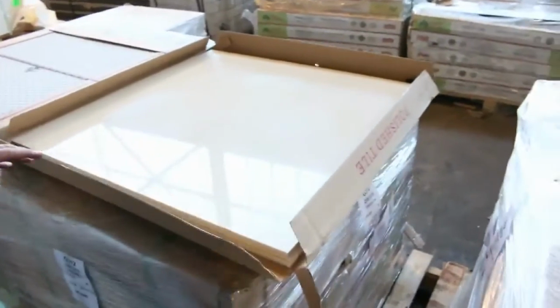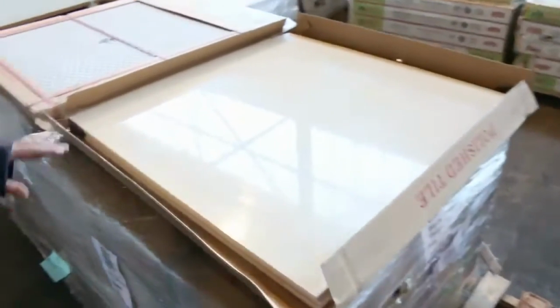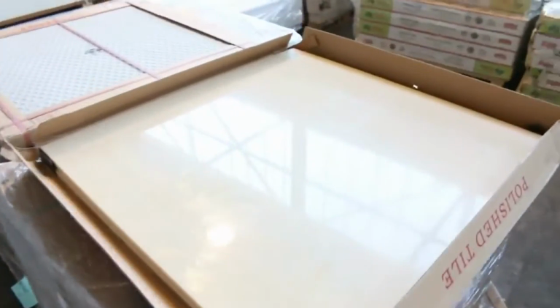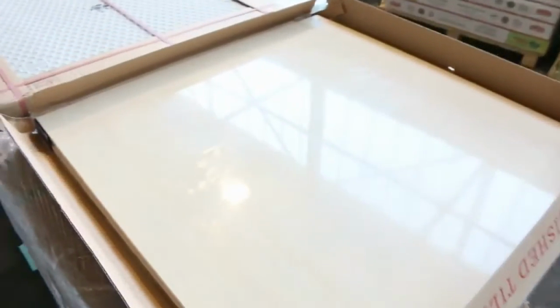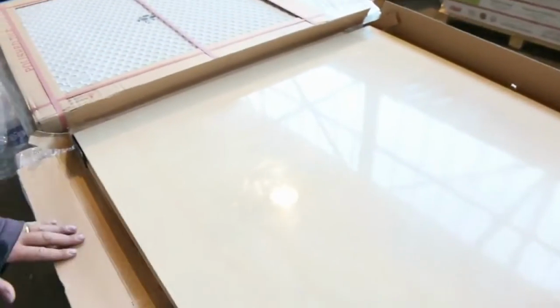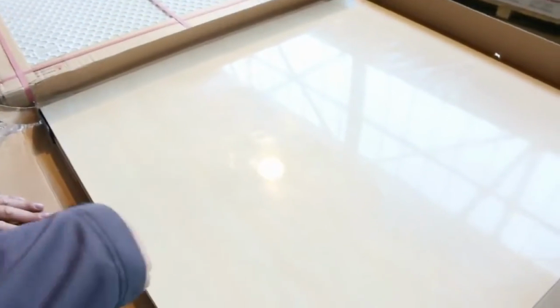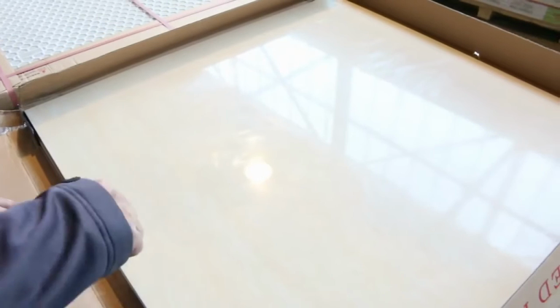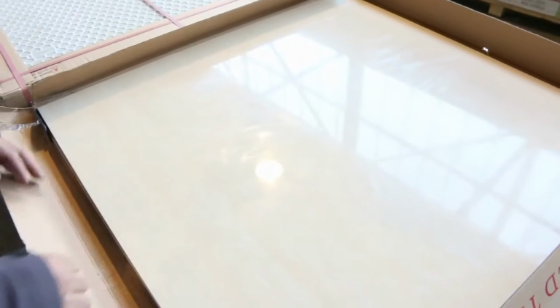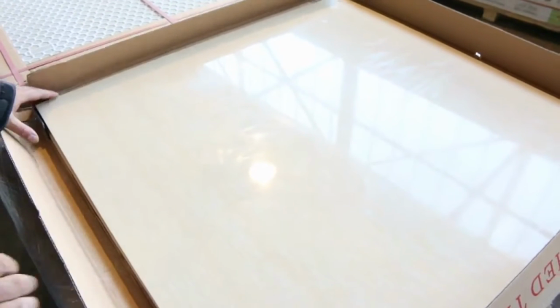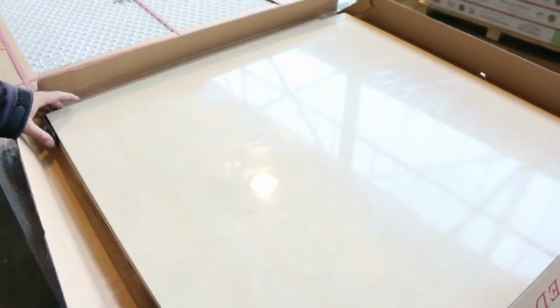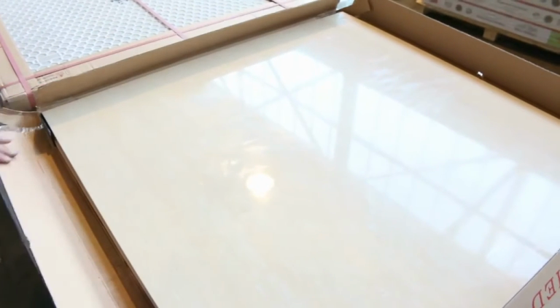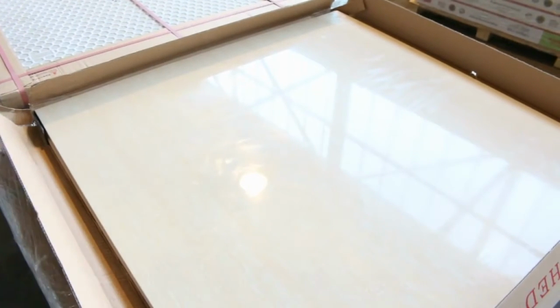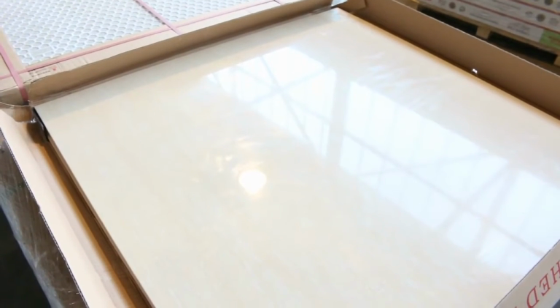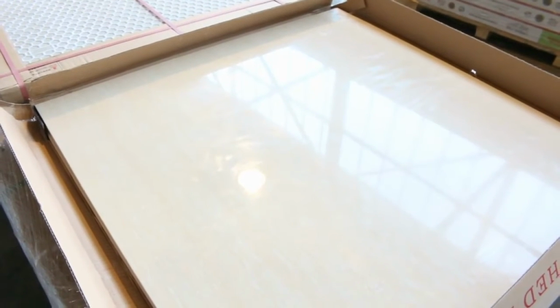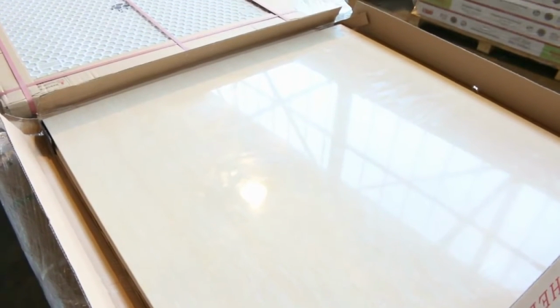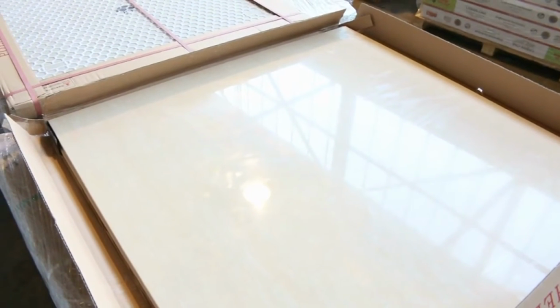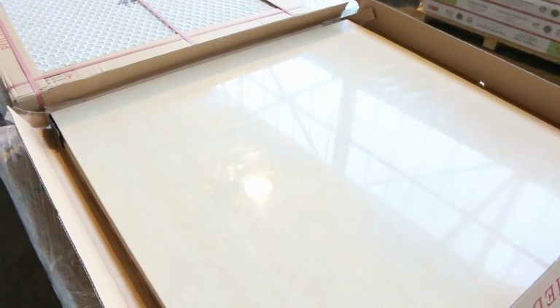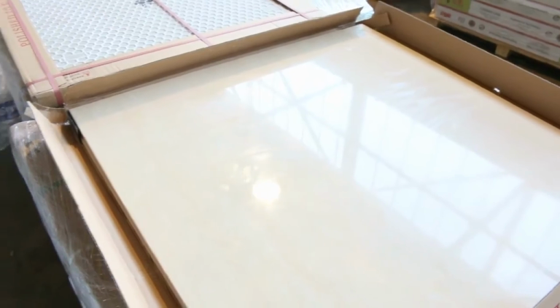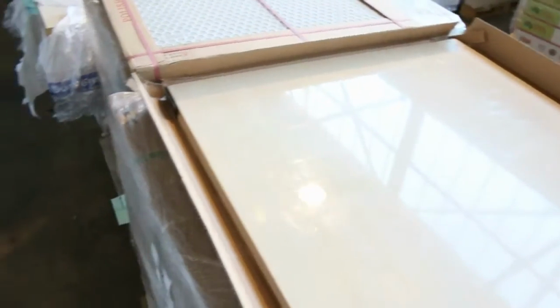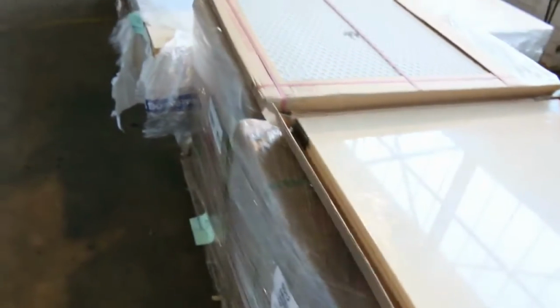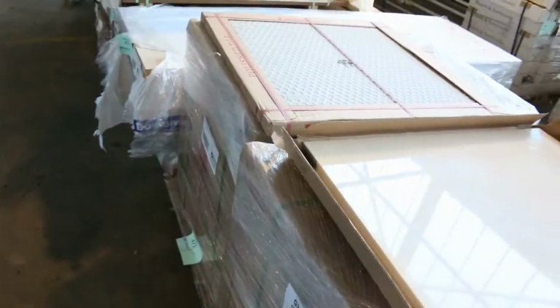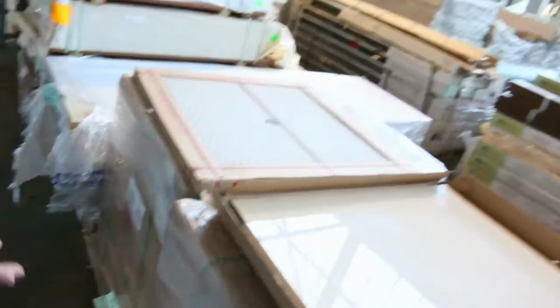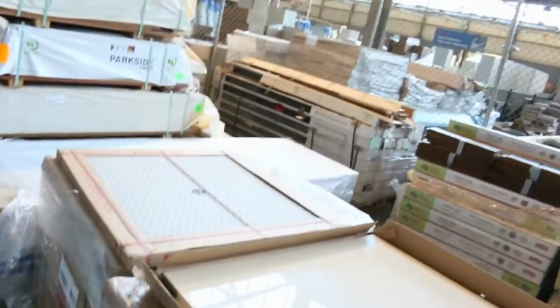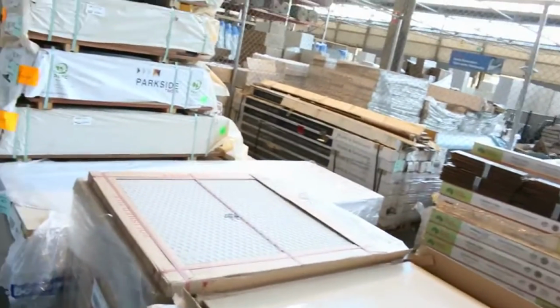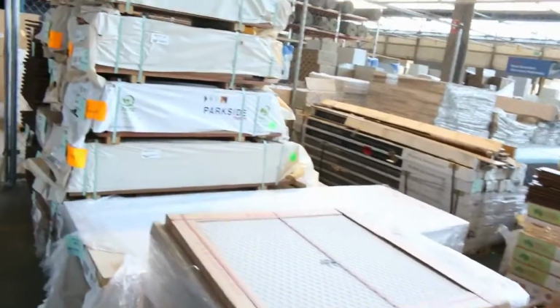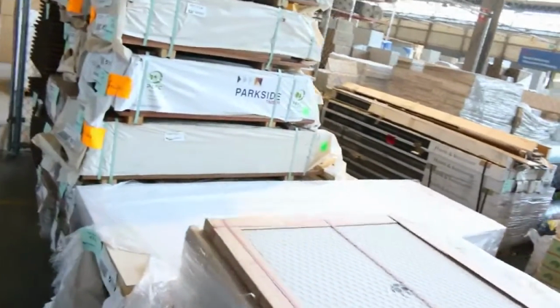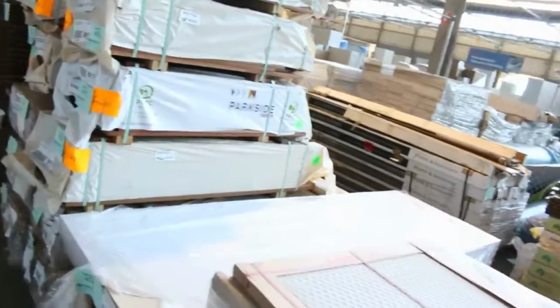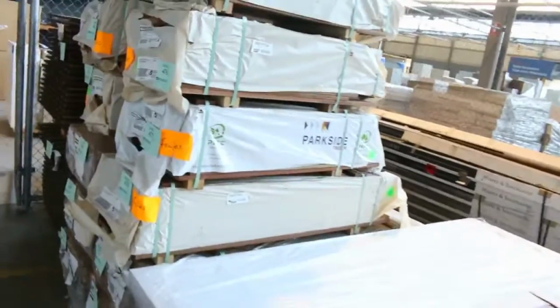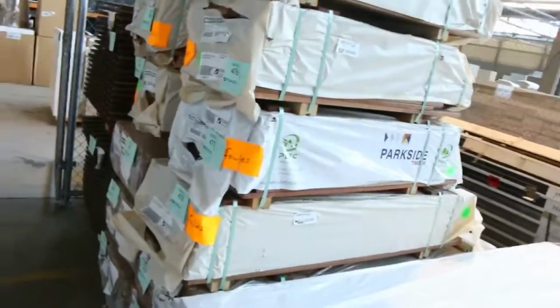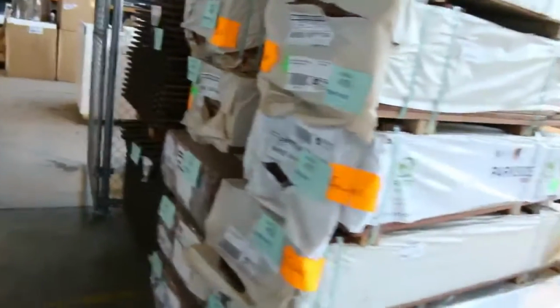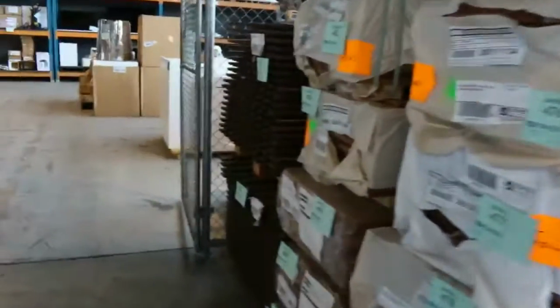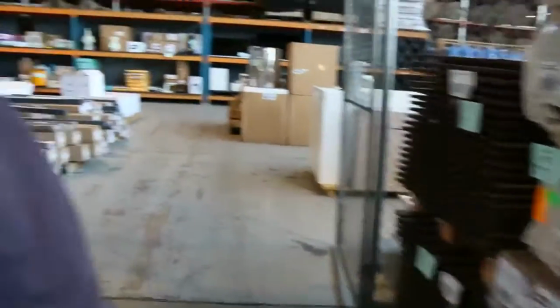Have a look at these tiles — lots 471, 472, and 473: 800 by 800 beautiful looking porcelain tiles. Three pallets of those, about 51 square metres in each pallet. If you've got a decent-sized job, big tiles like that might just do the job for you.